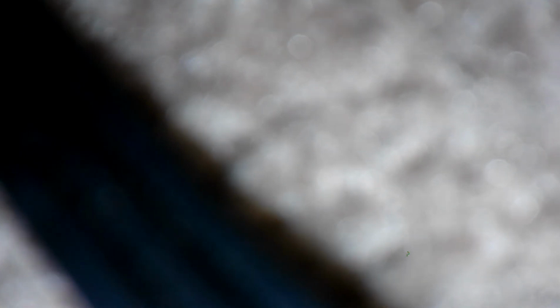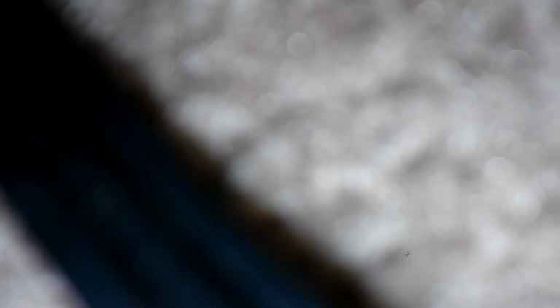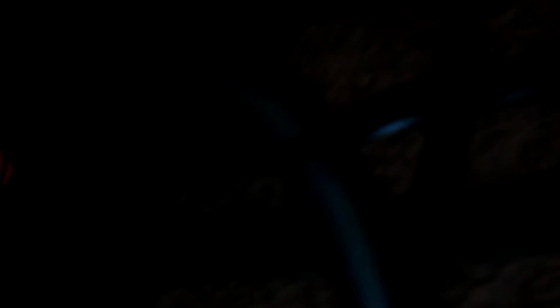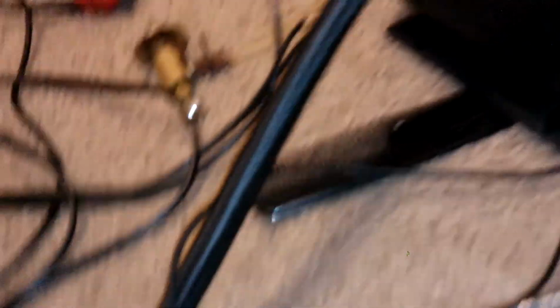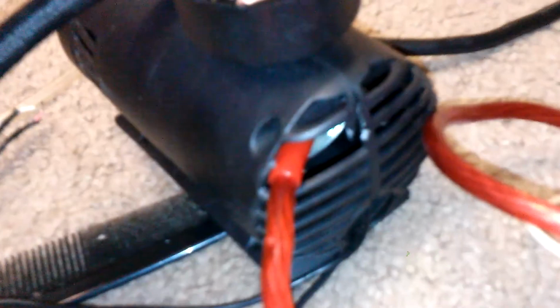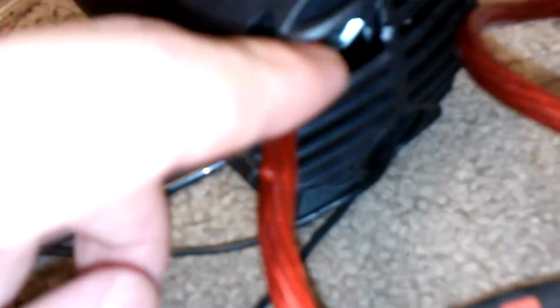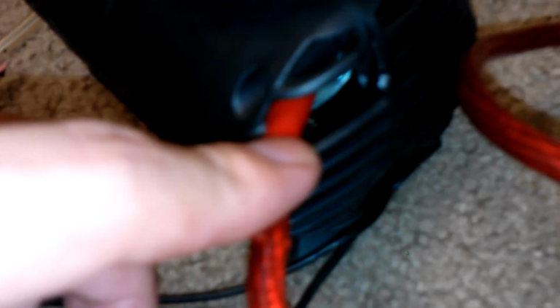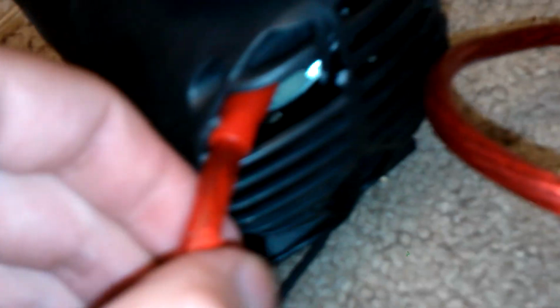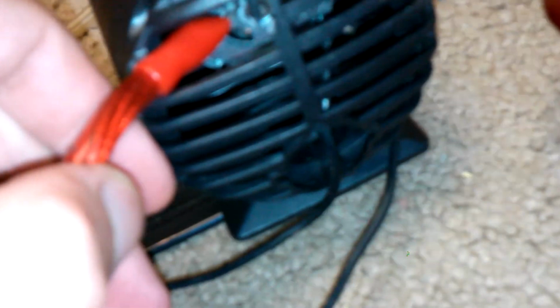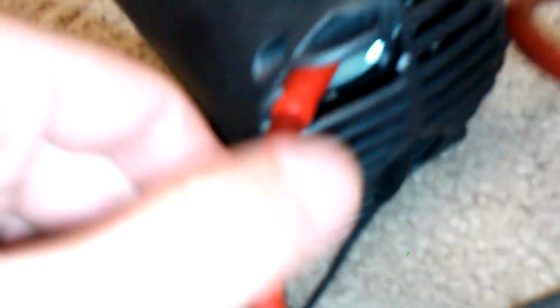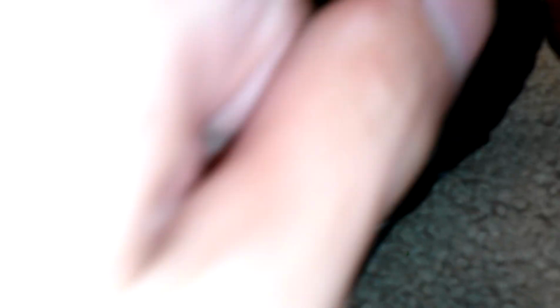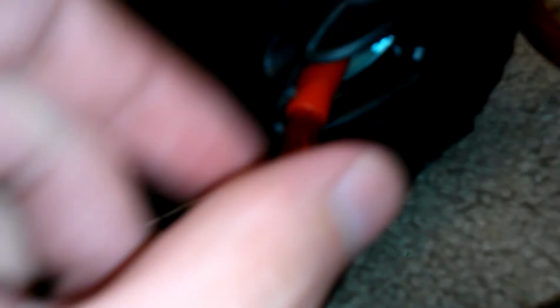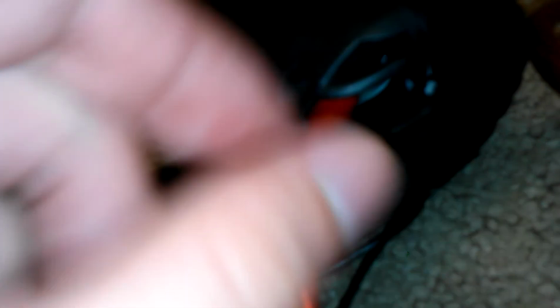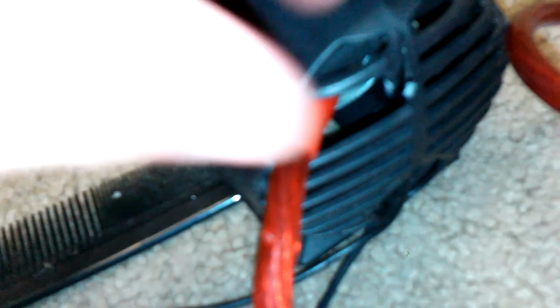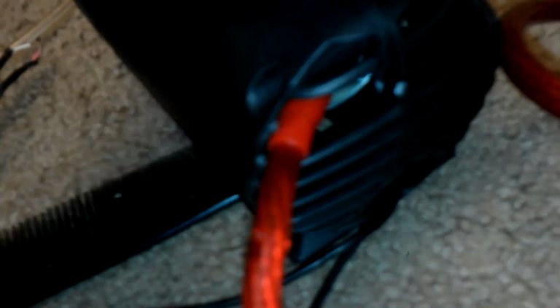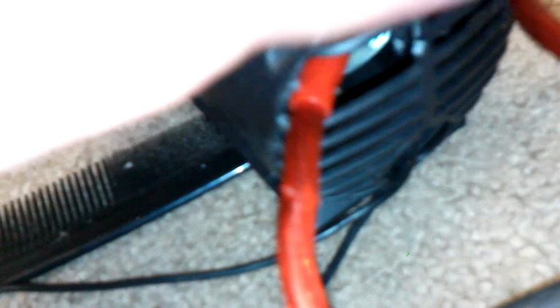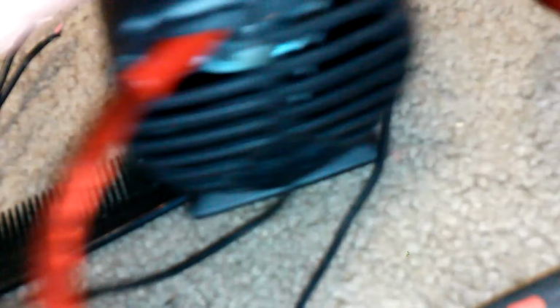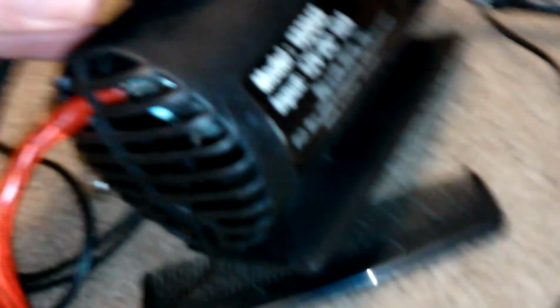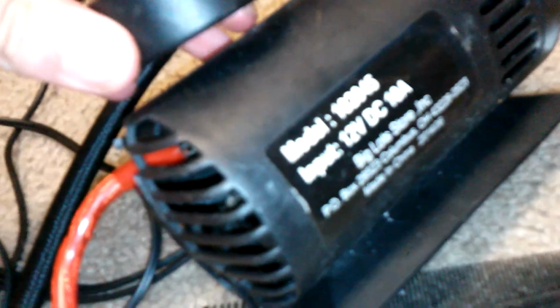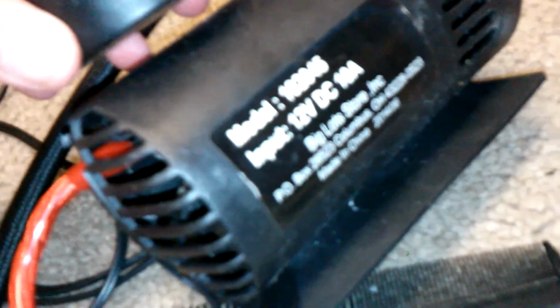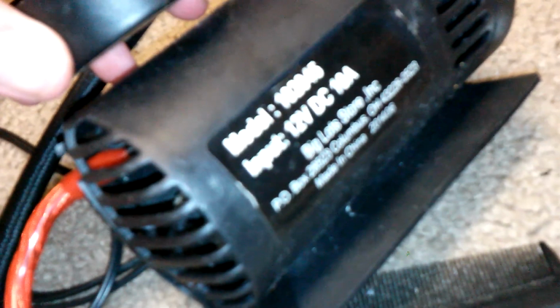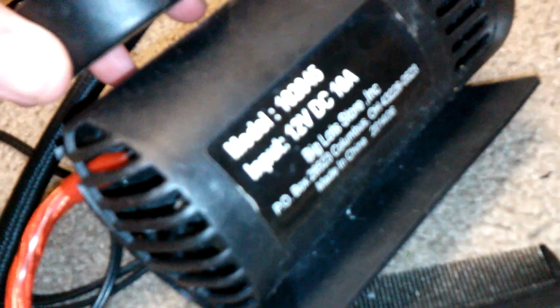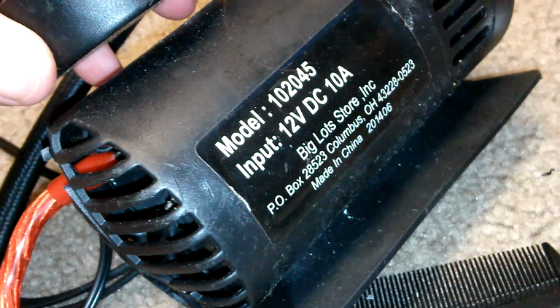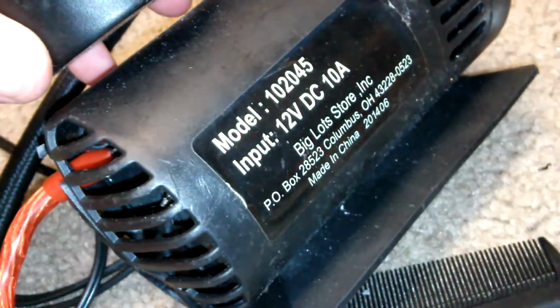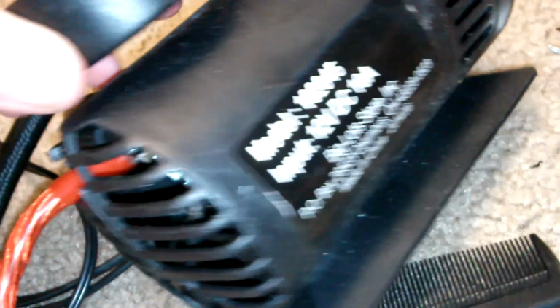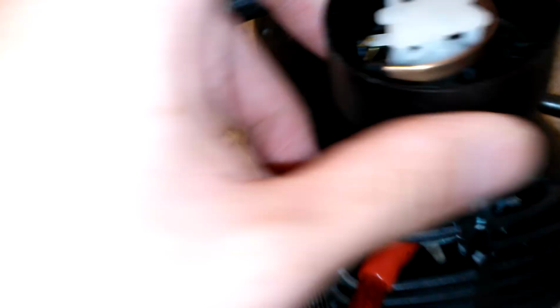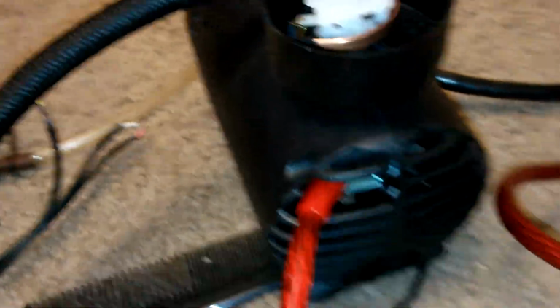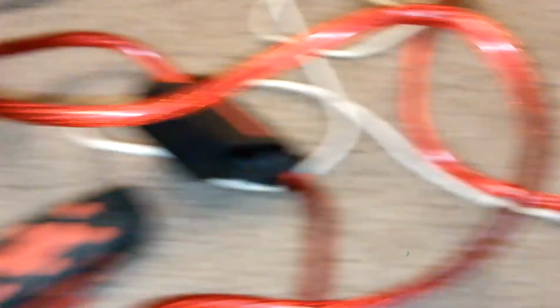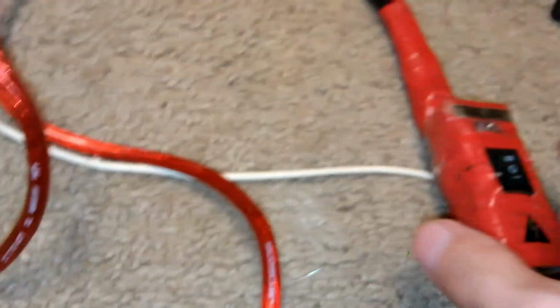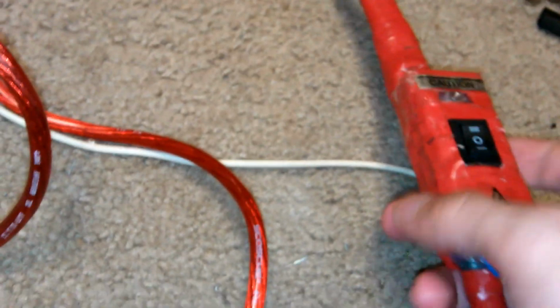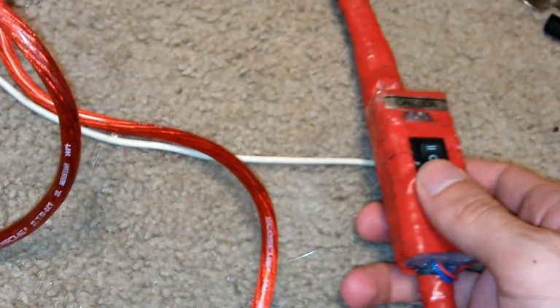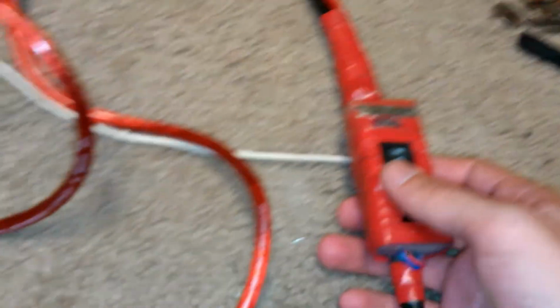I have the C-clips on here since this is meant for an actual car amplifier, so you plug it into the terminal, put the screw in, and you're done. This pump is rated at 12-volt DC, 10 amperes. I'll go ahead and demonstrate the power supply.